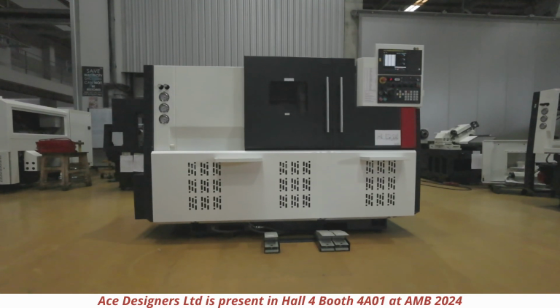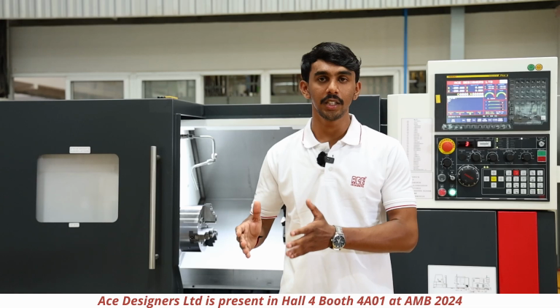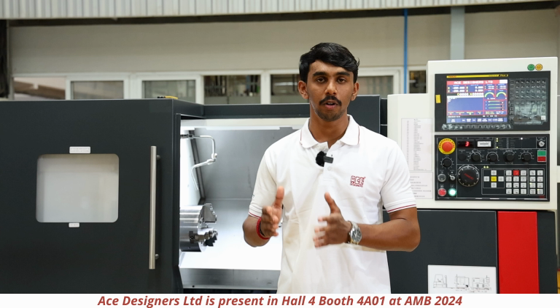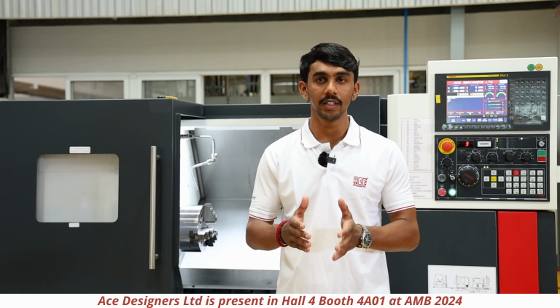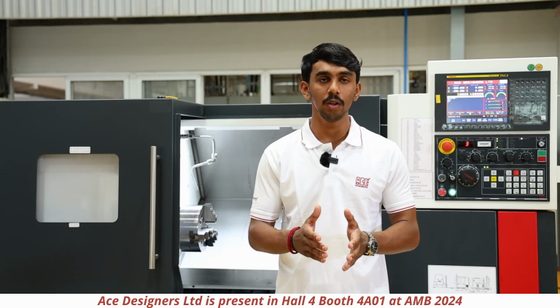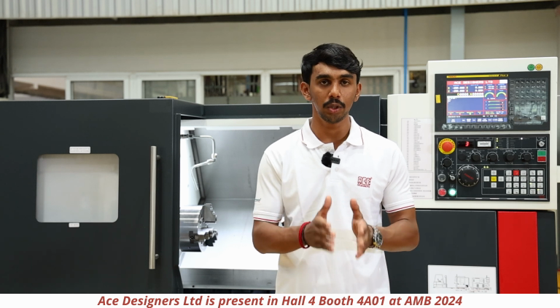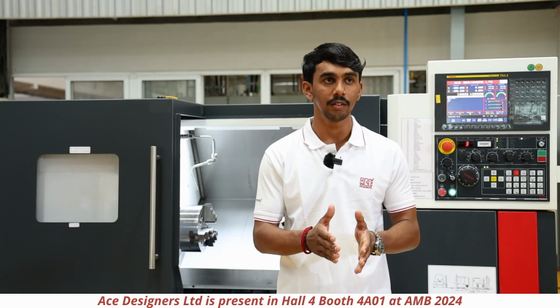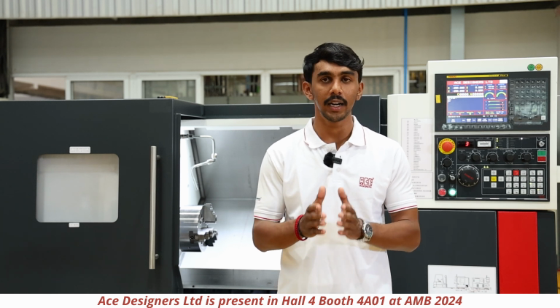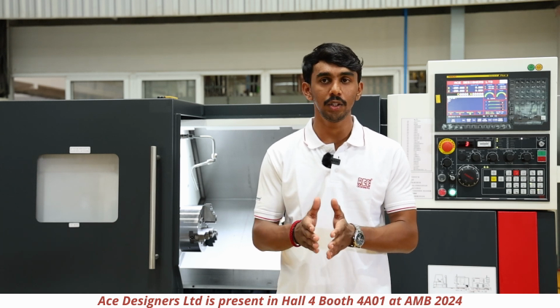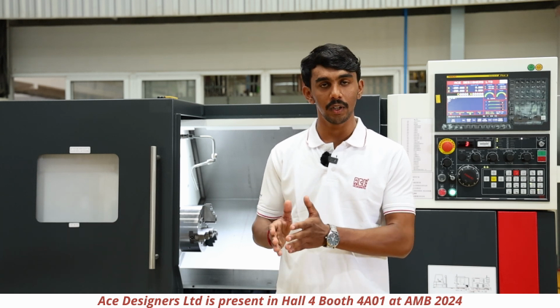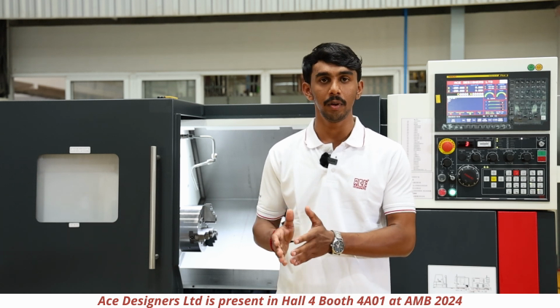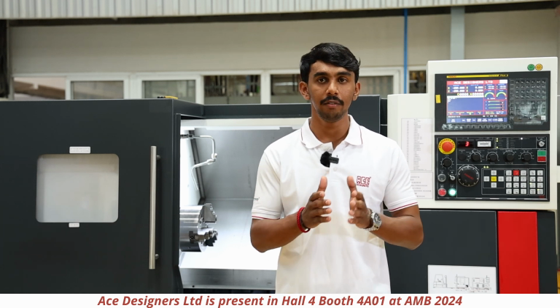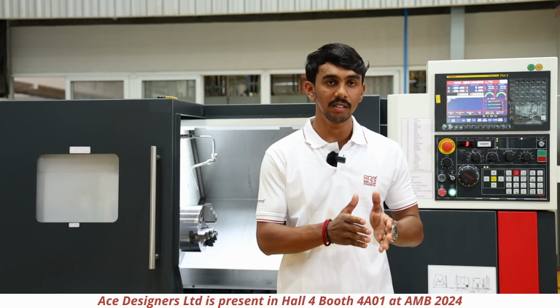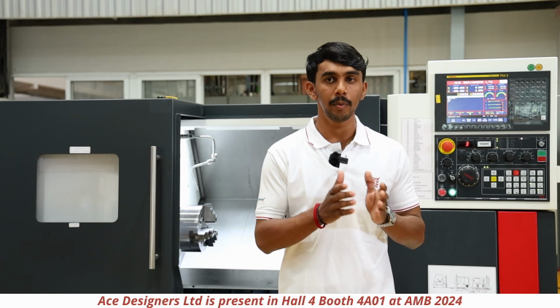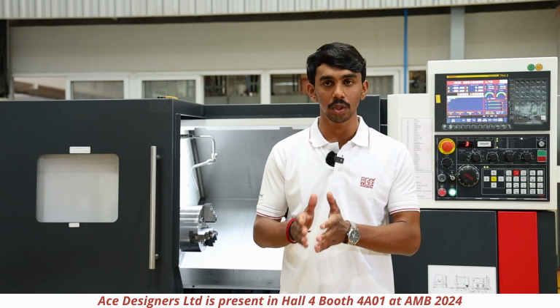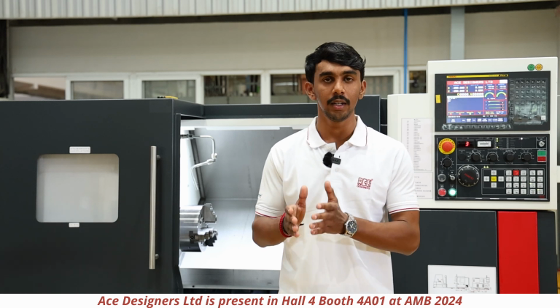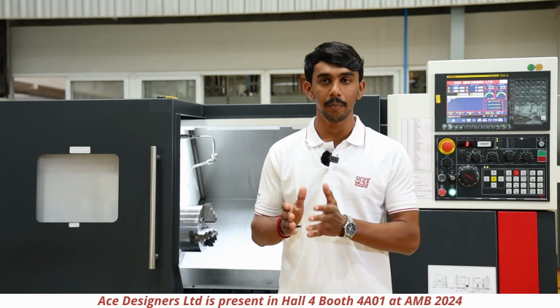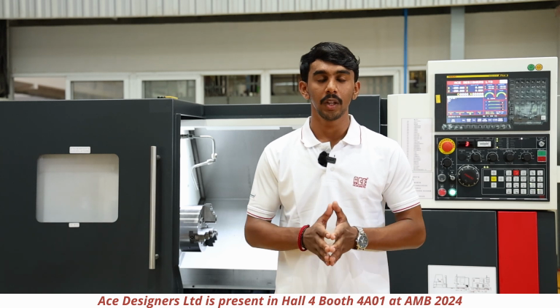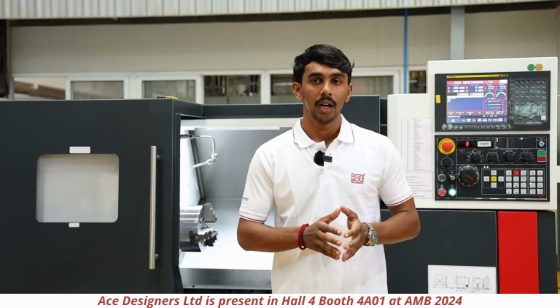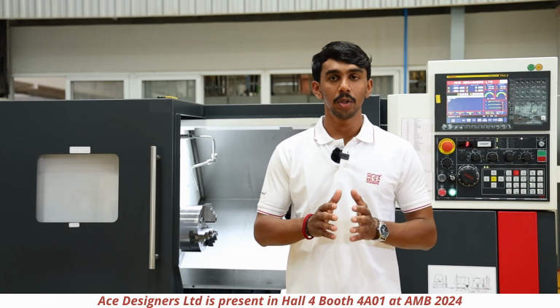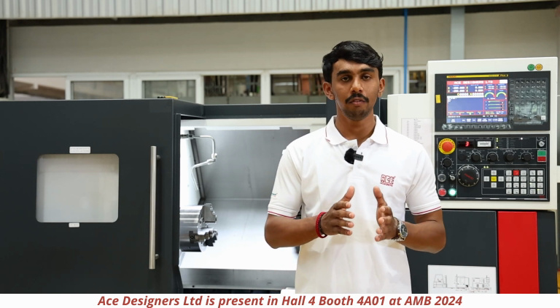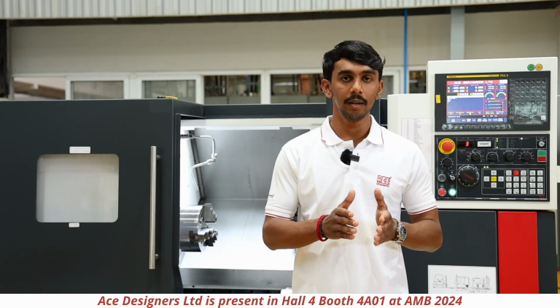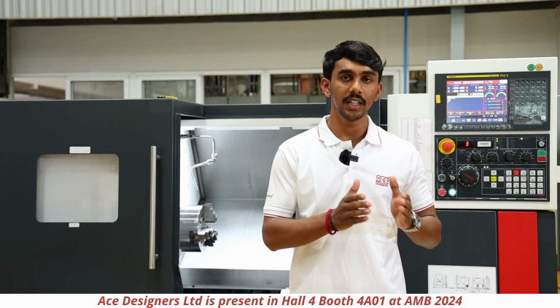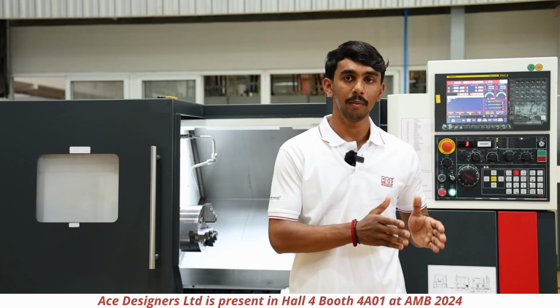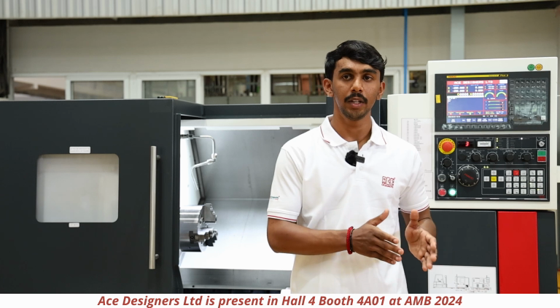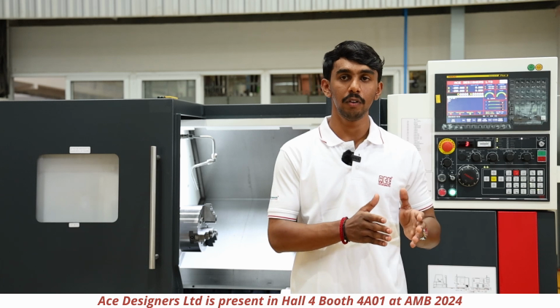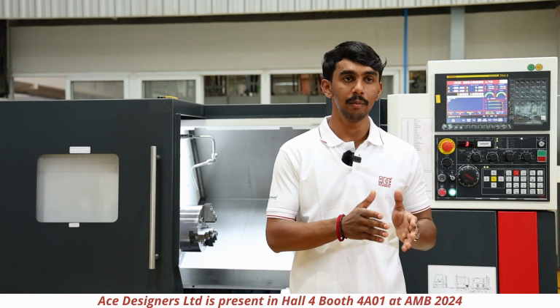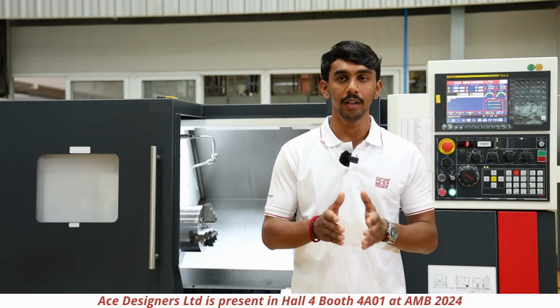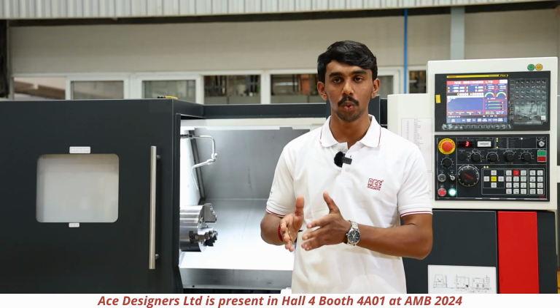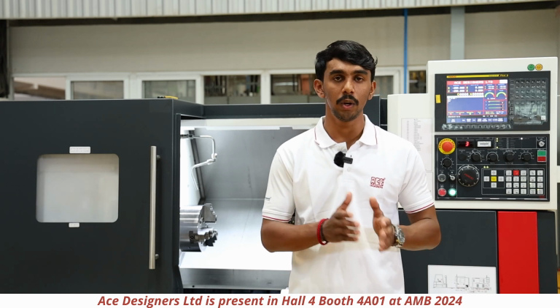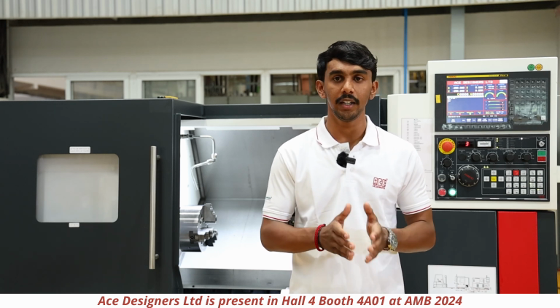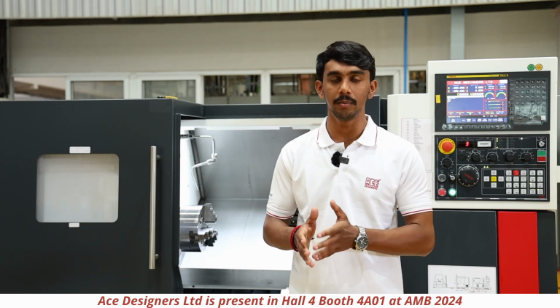The J10 machine will be provided with a spindle nose of A2-6 with a bar capacity of 51mm and a maximum RPM of 4000. The motor rating will be same as the J10 LMM — 9 by 11 kilowatt for Fanuc and 12 by 18 kilowatt for Siemens.